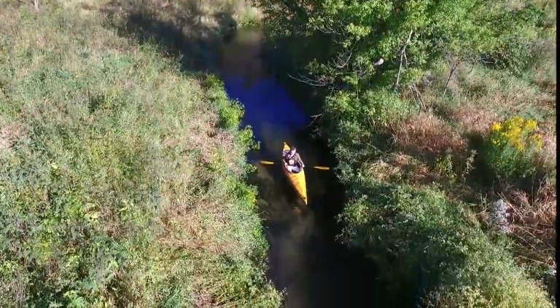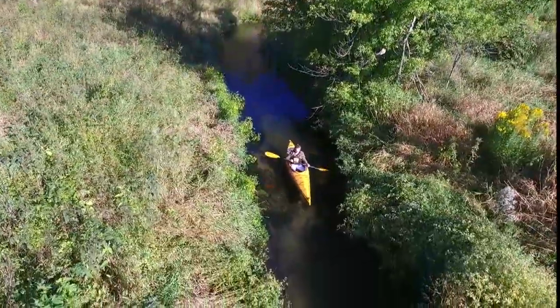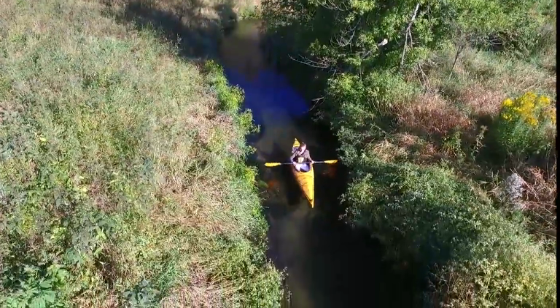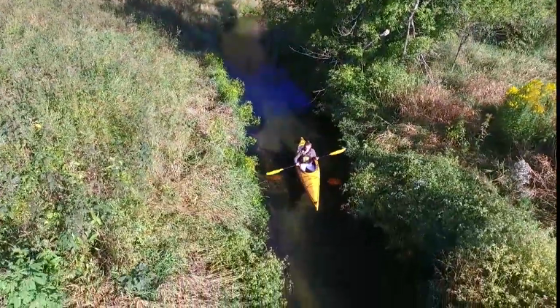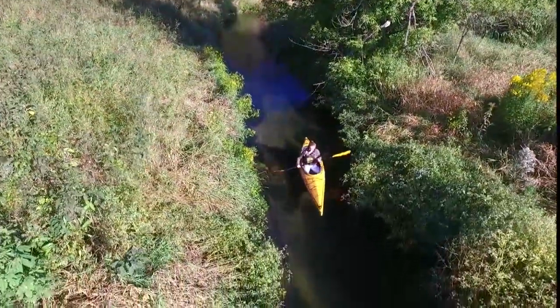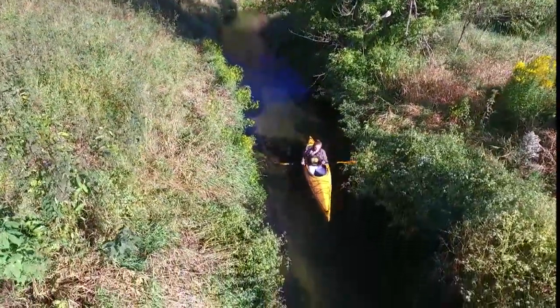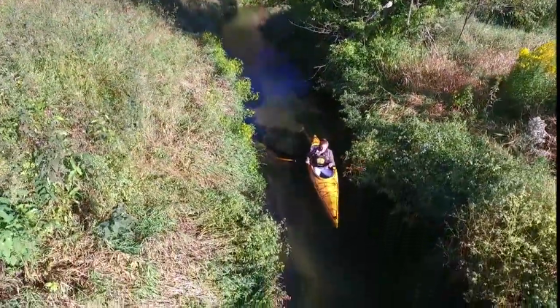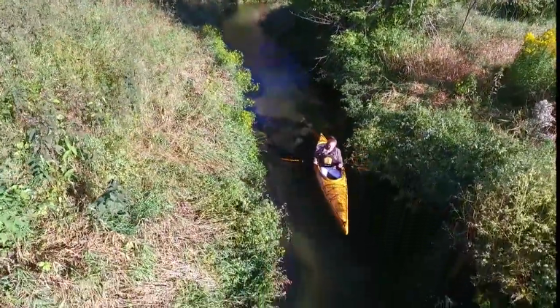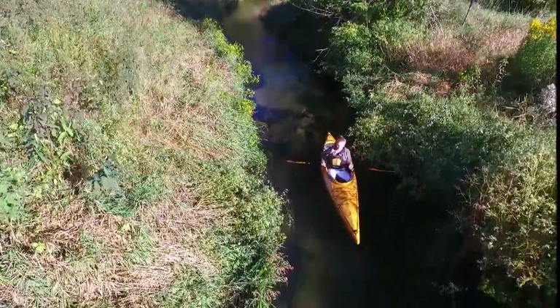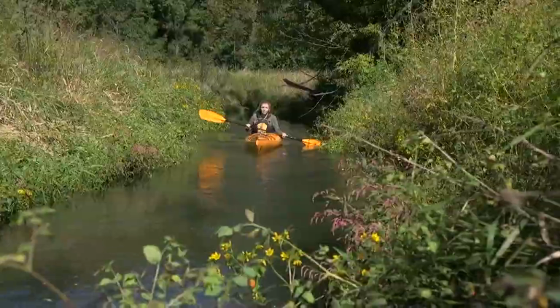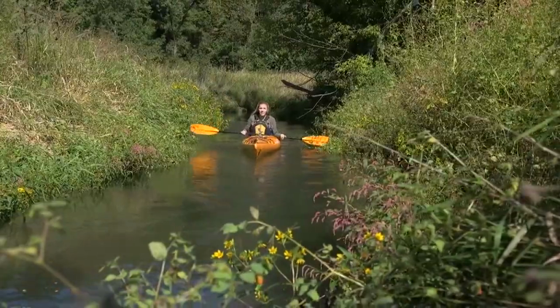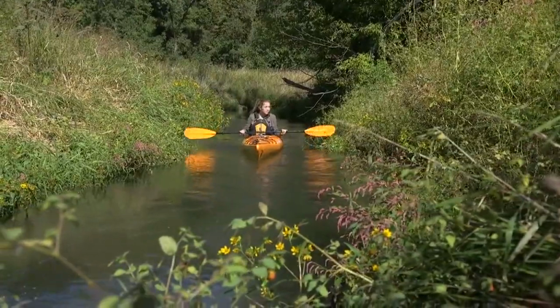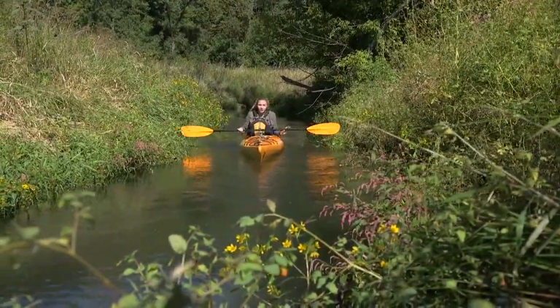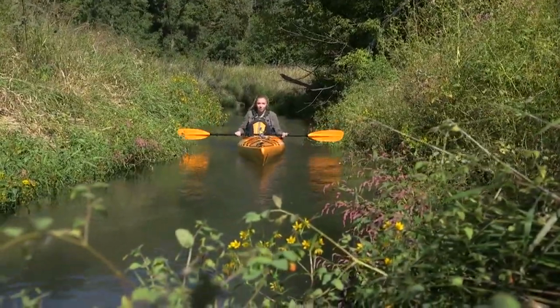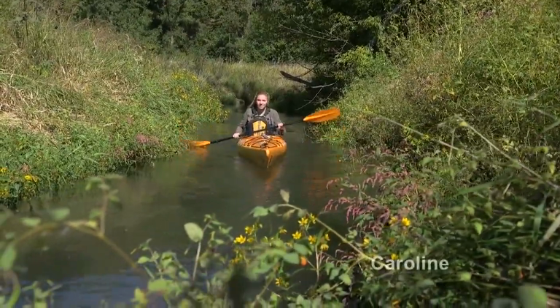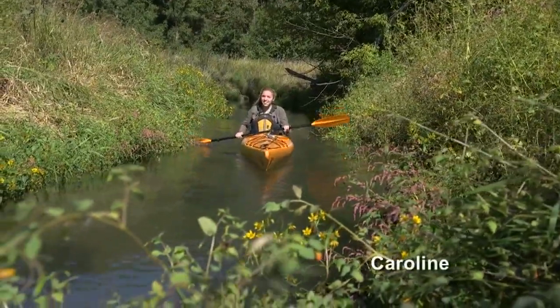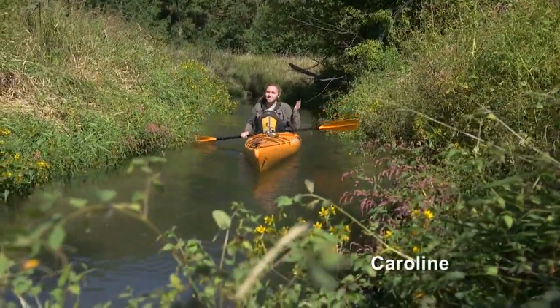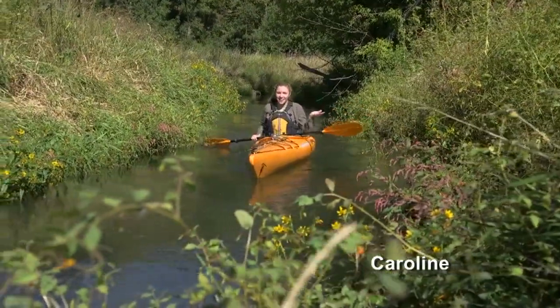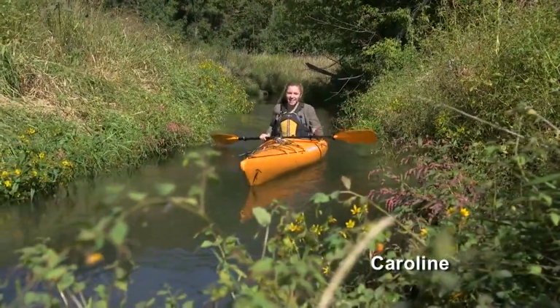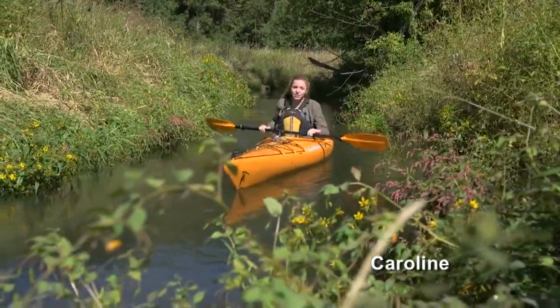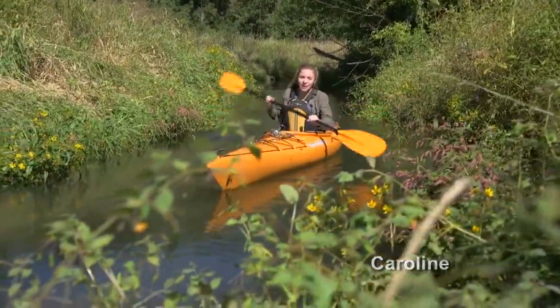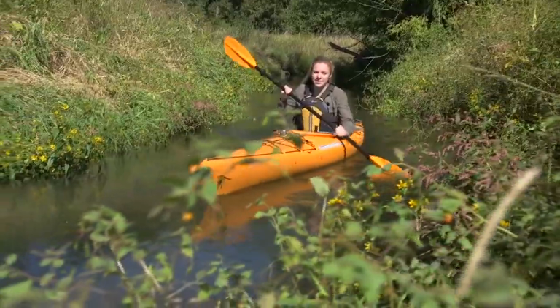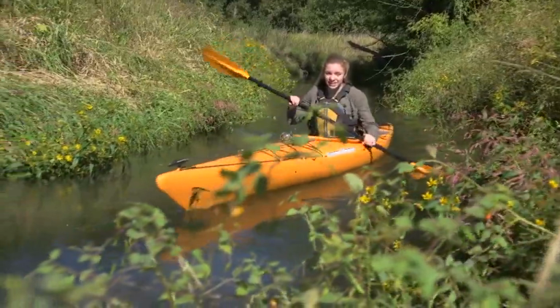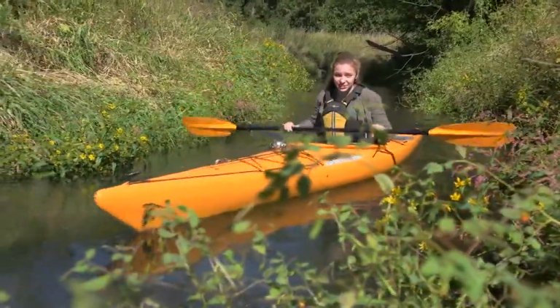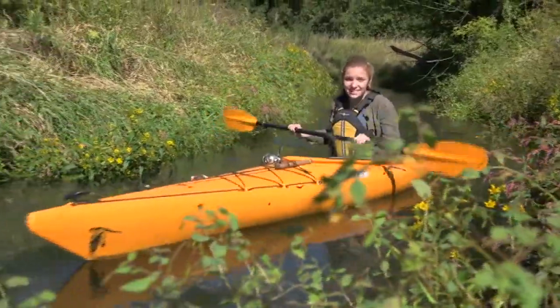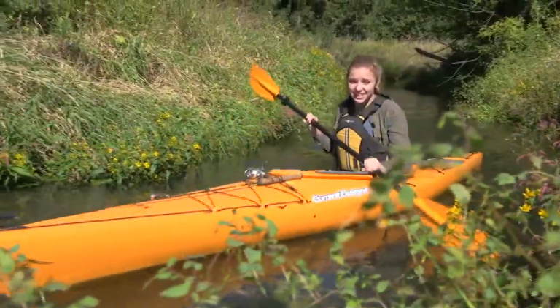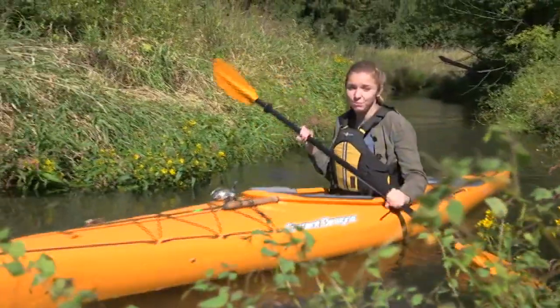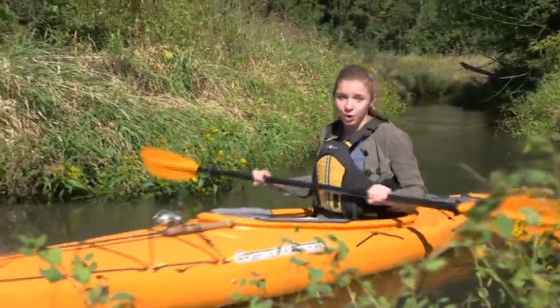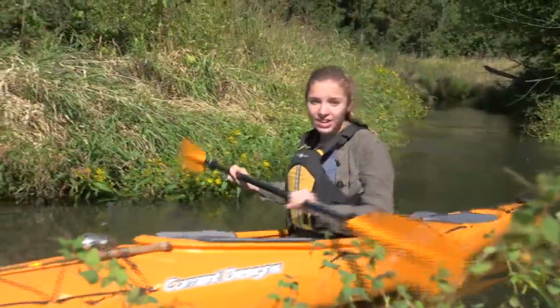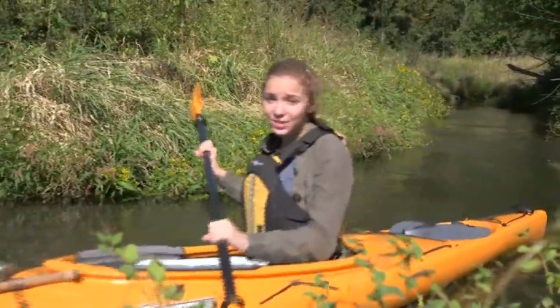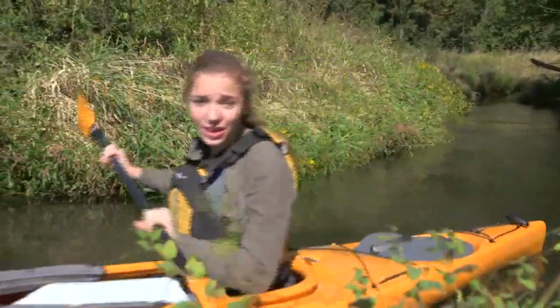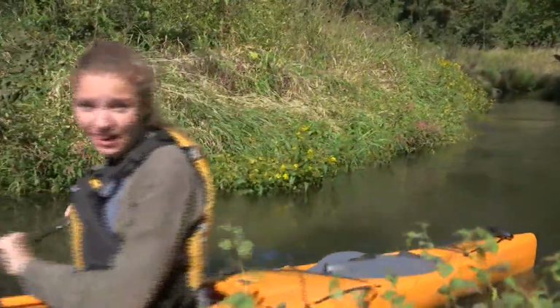I'd like to say that this pleasant stream is my secret fishing spot, but really it's a place you should know all about. This is Pleasant Valley, and the story of what happened here and to this stream has set the stage for improving water quality in streams across America.